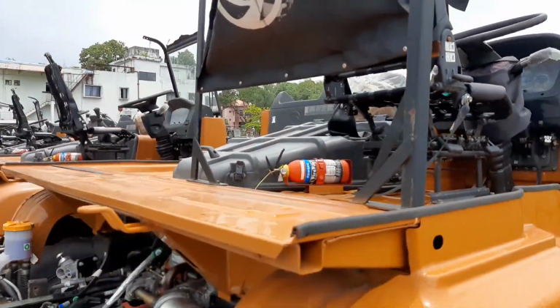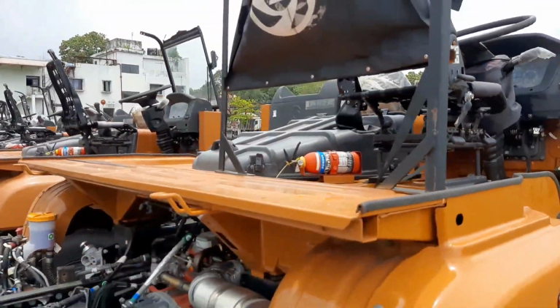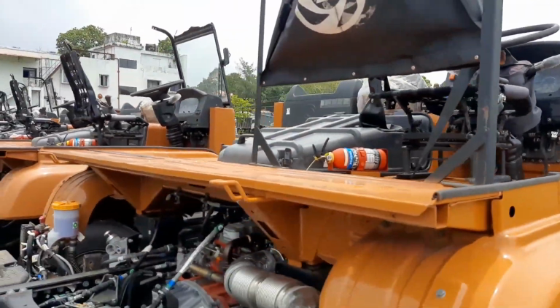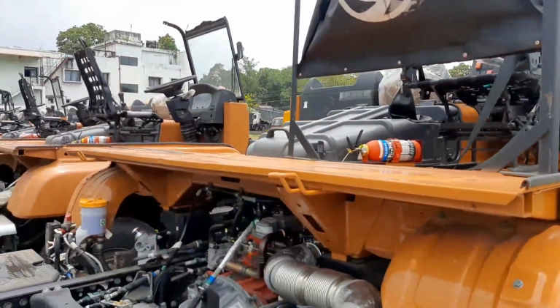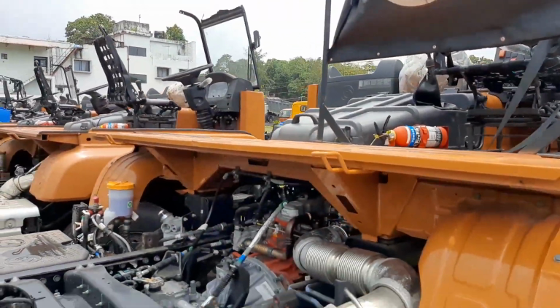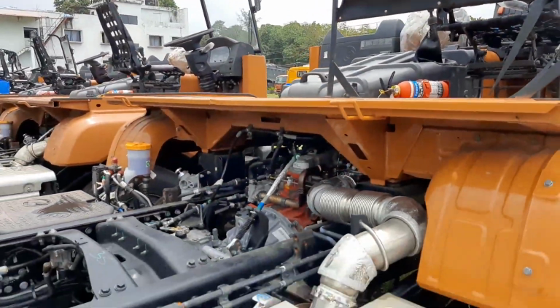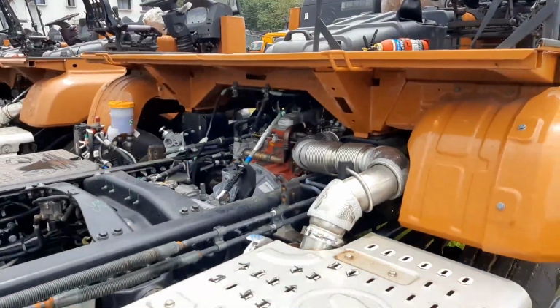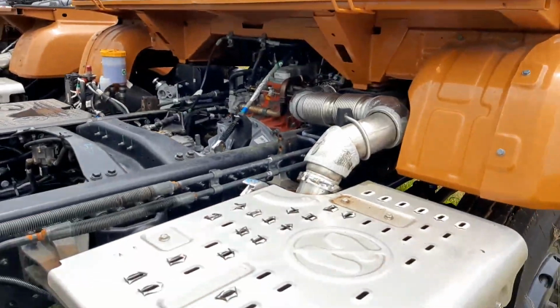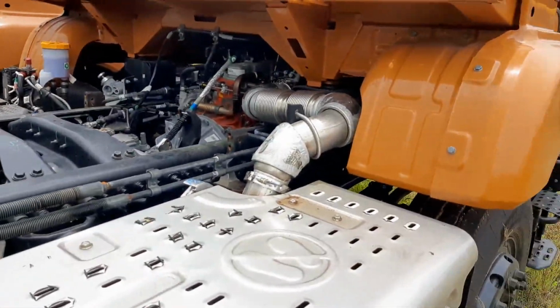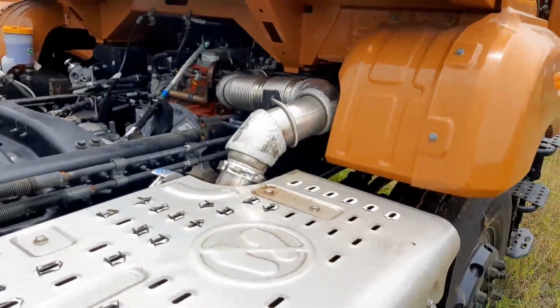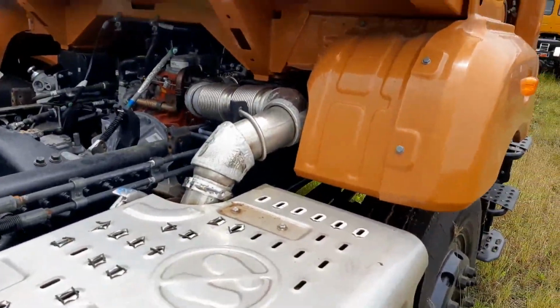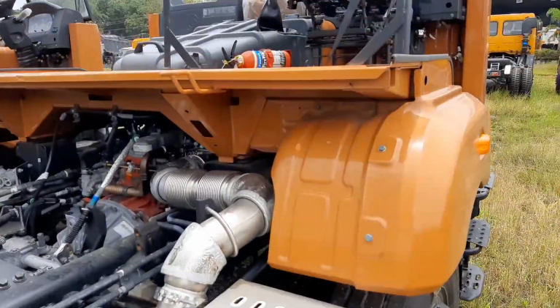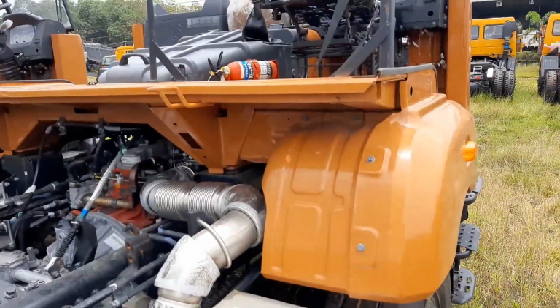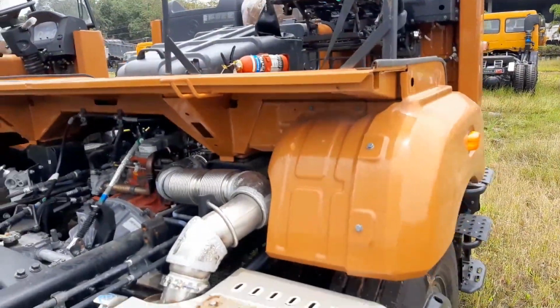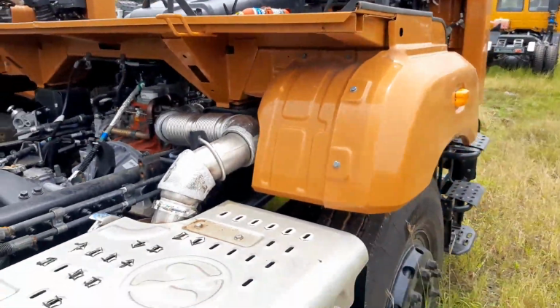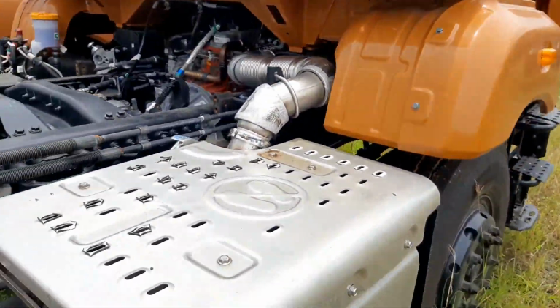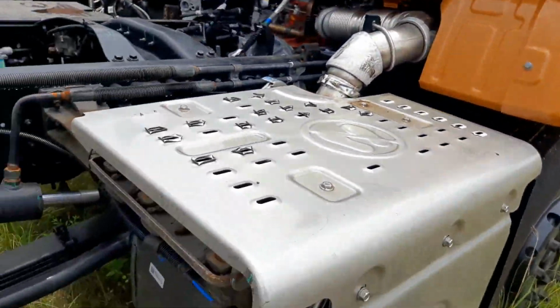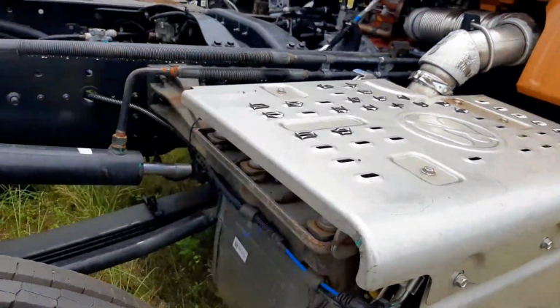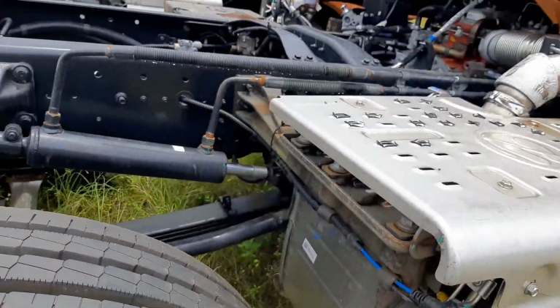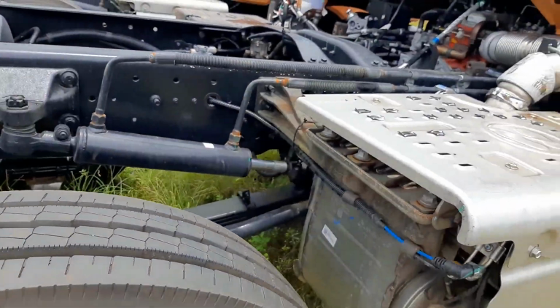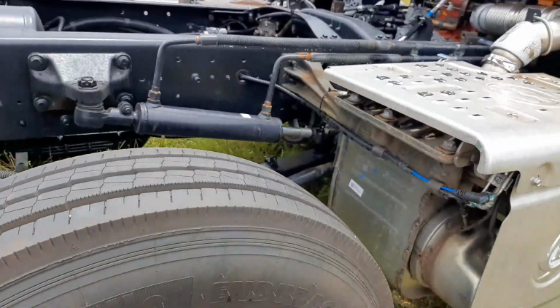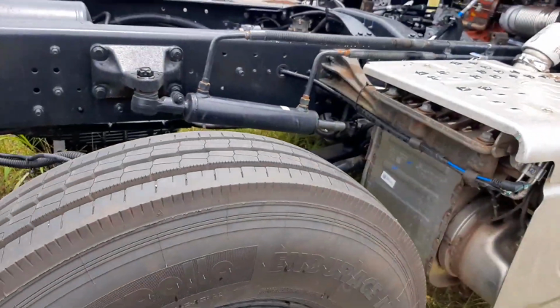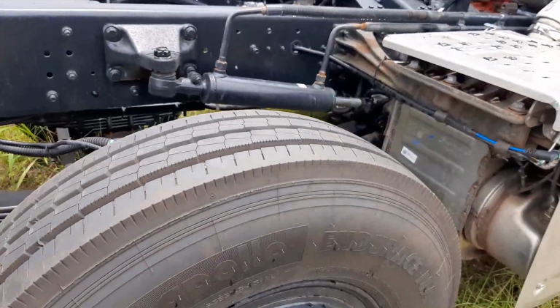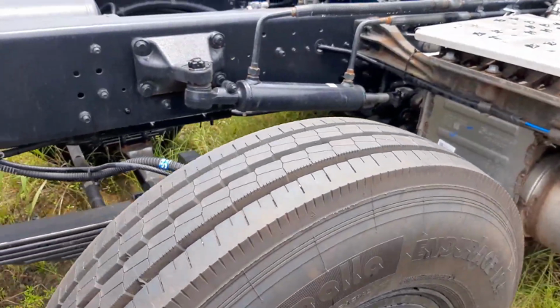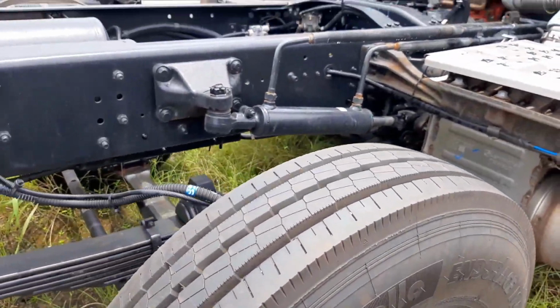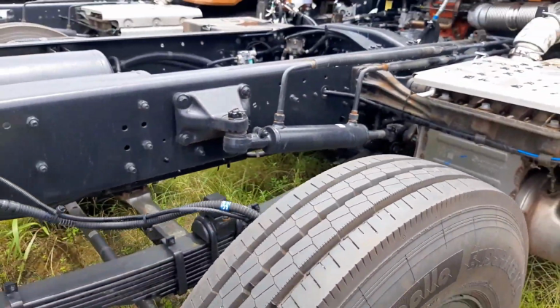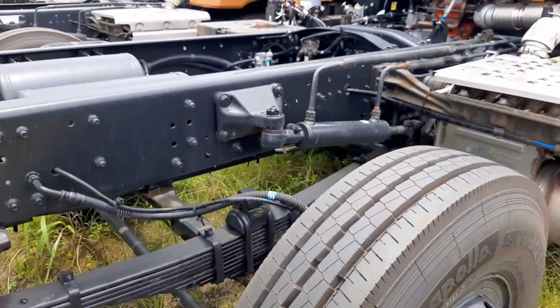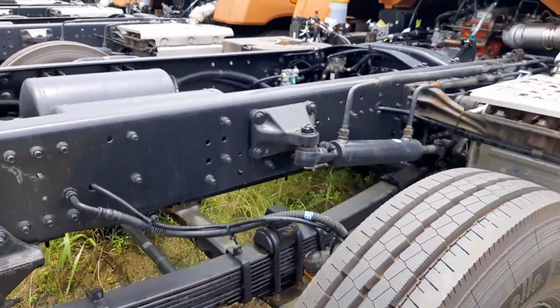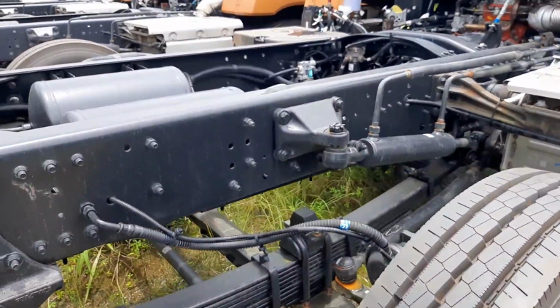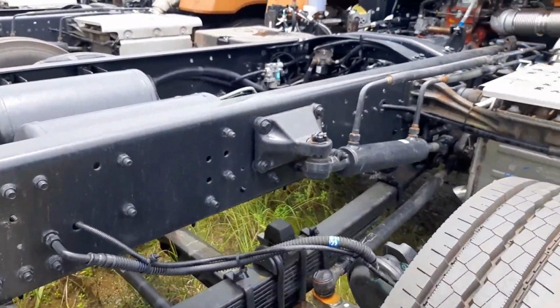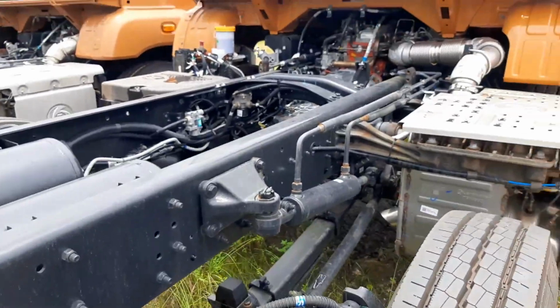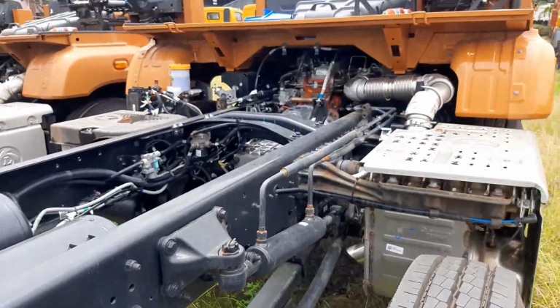It is paired to a 6-speed synchromesh gearbox and a 380 mm diameter single plate organic clutch with air-assisted hydraulic booster.